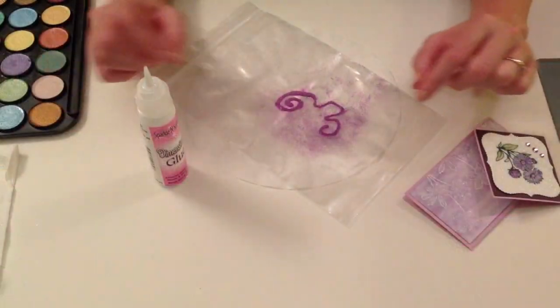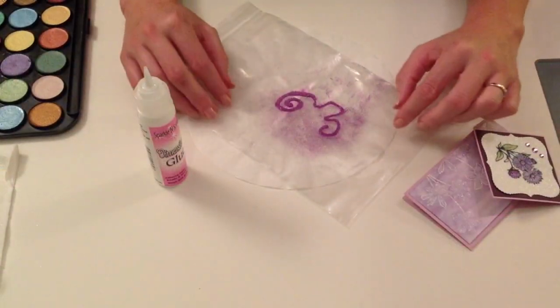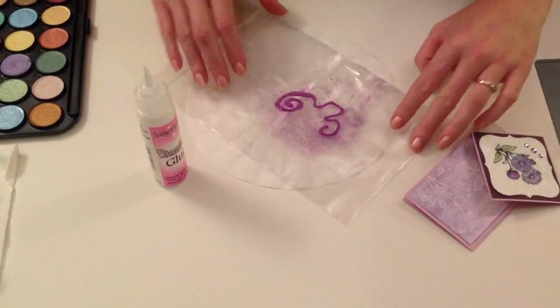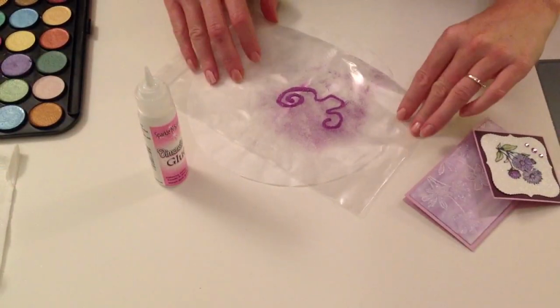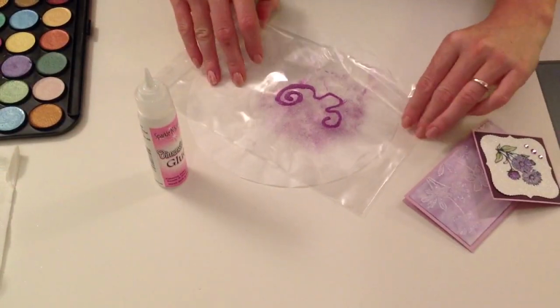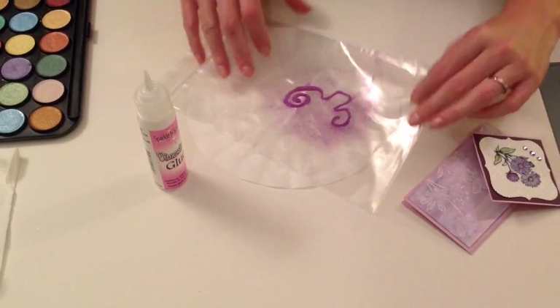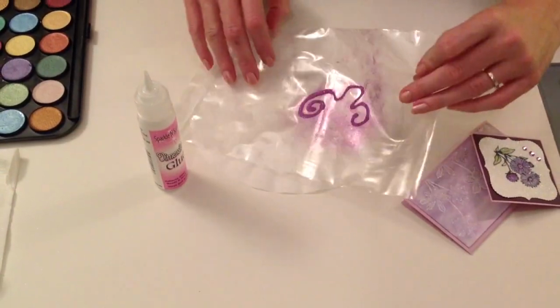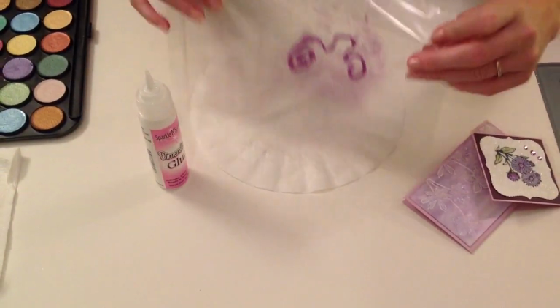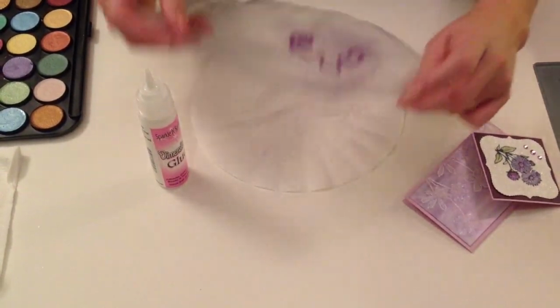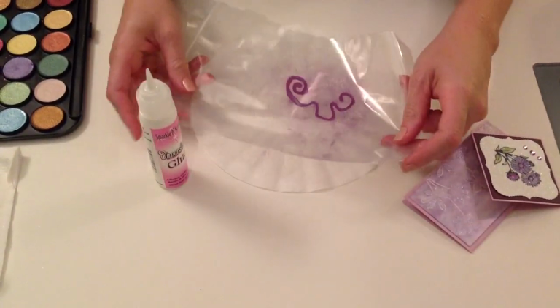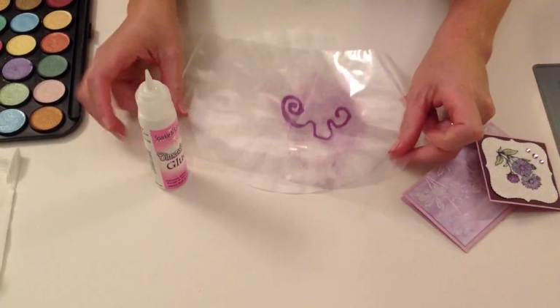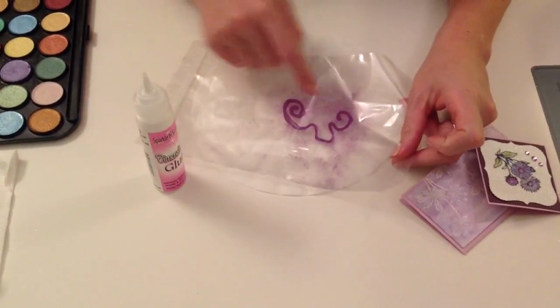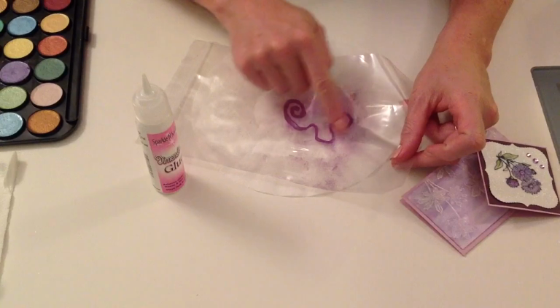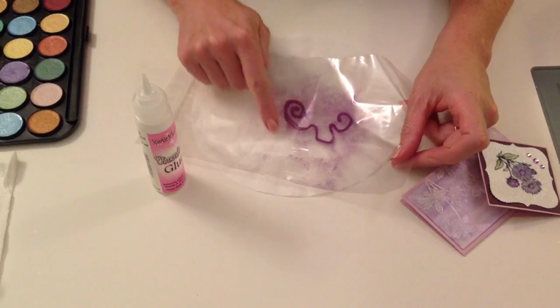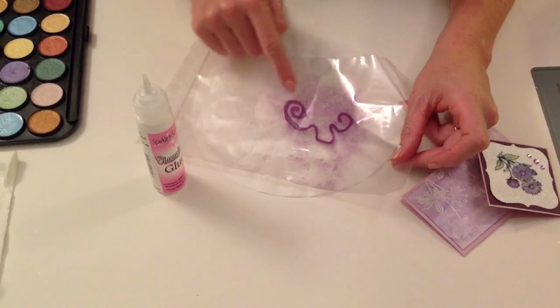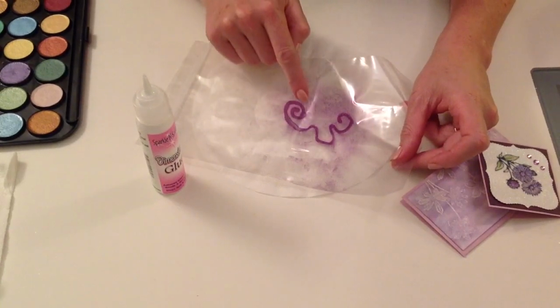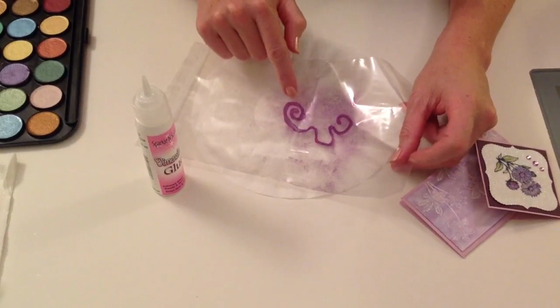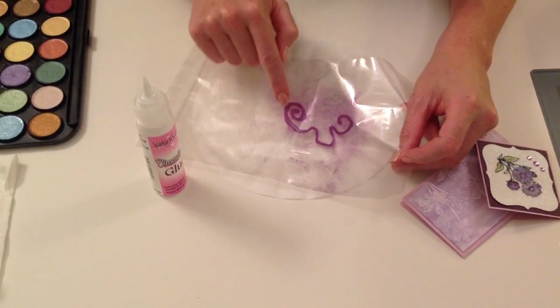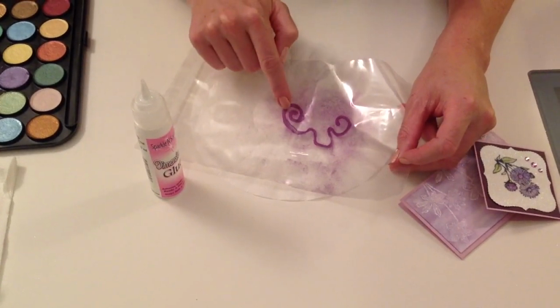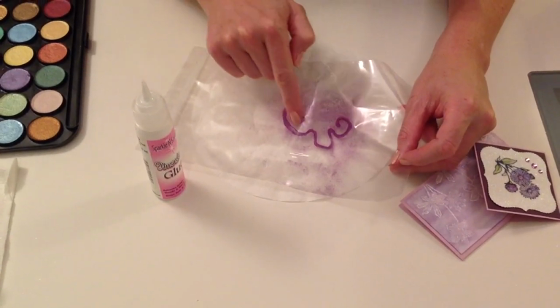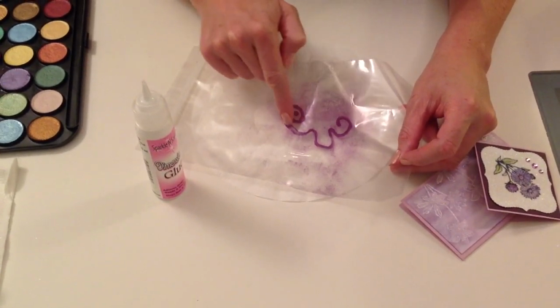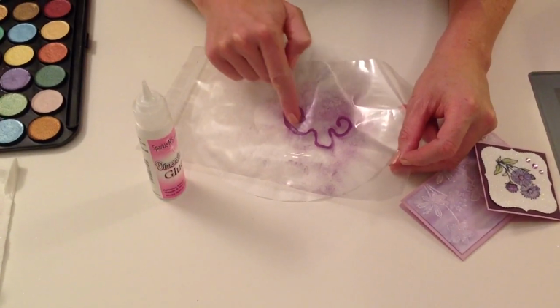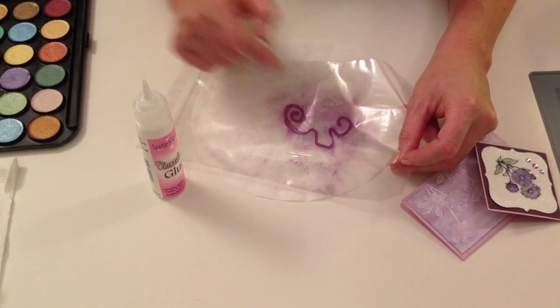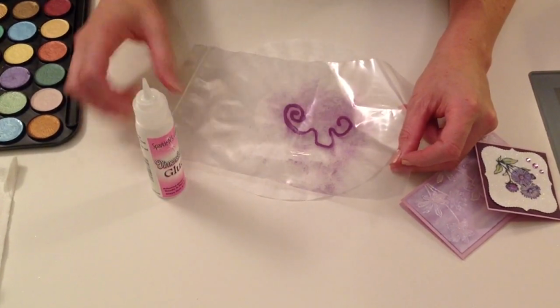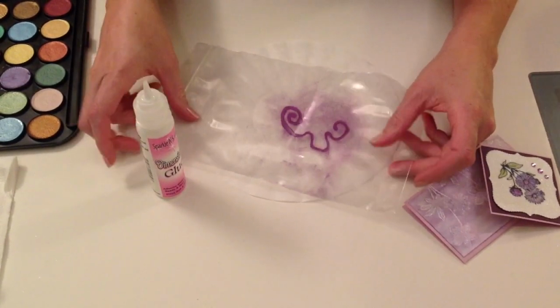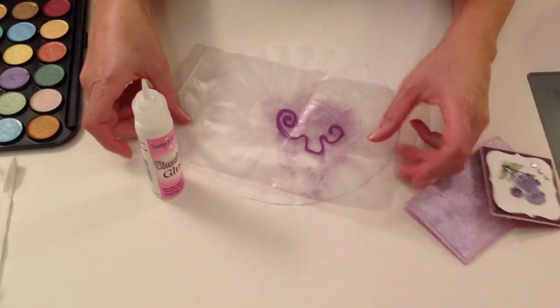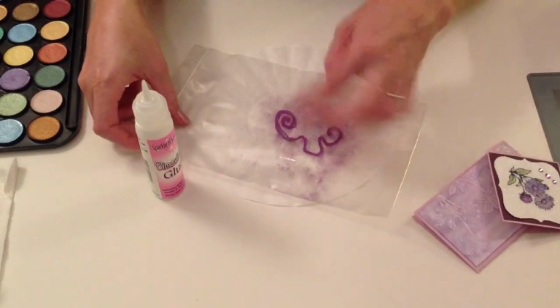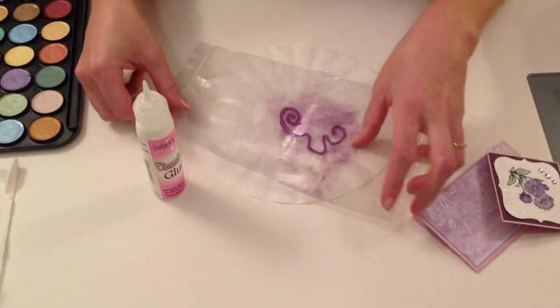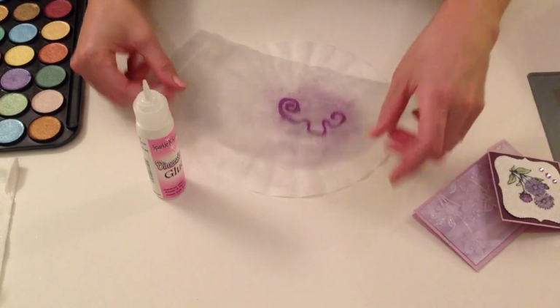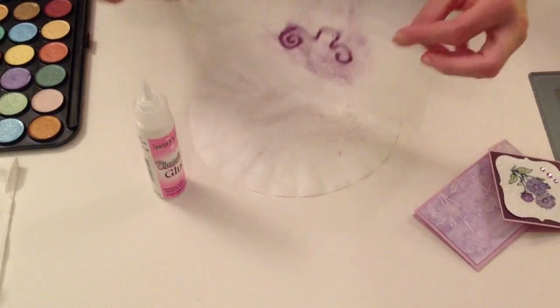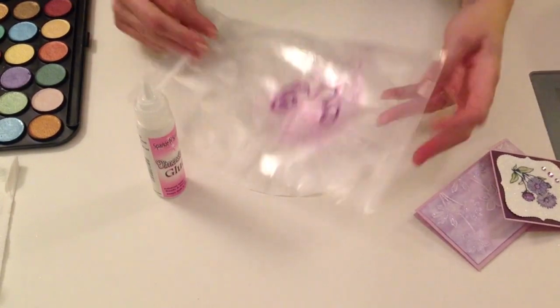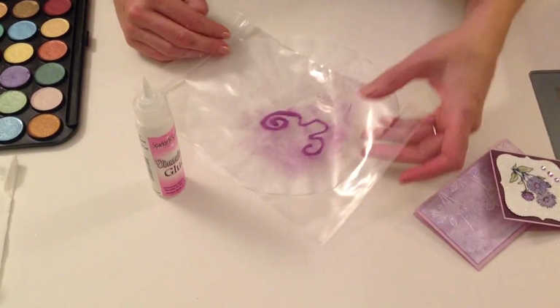Now that this is set overnight, I can flip it over and see that the majority of my glue is dry to clear. There's a little bit of the white left, but that's okay — even if there's more, it'll still peel off.